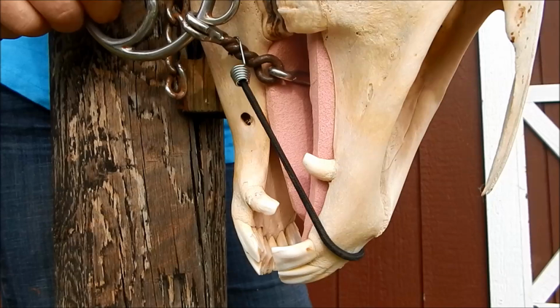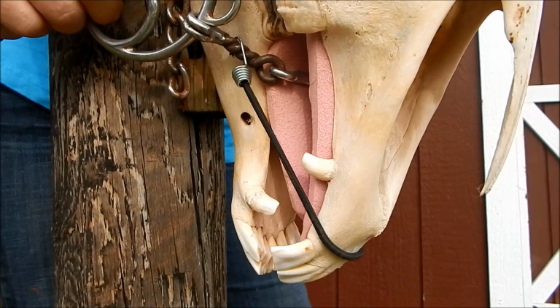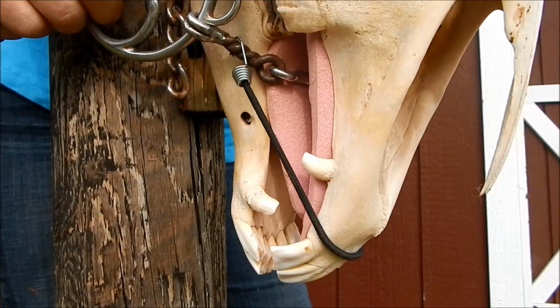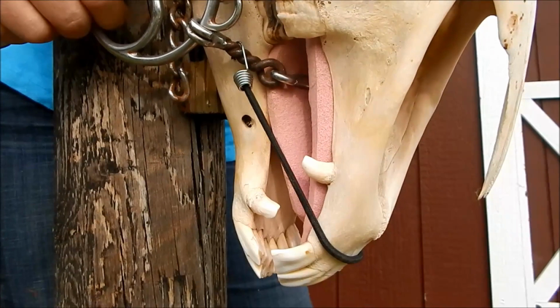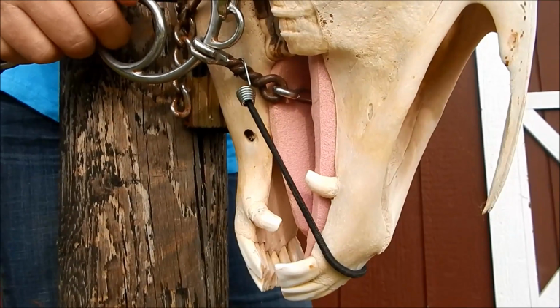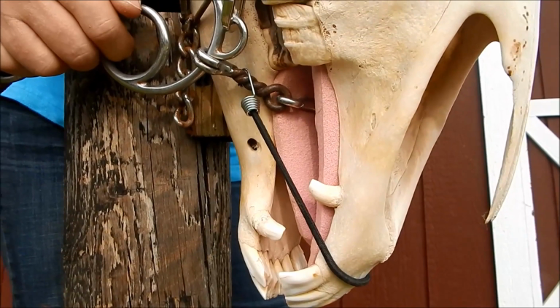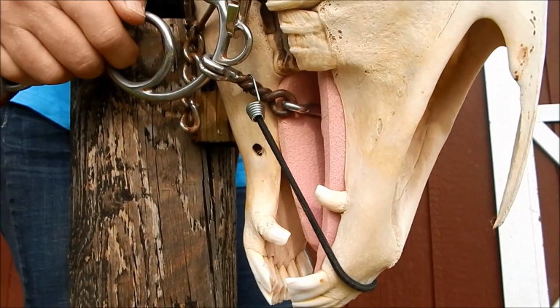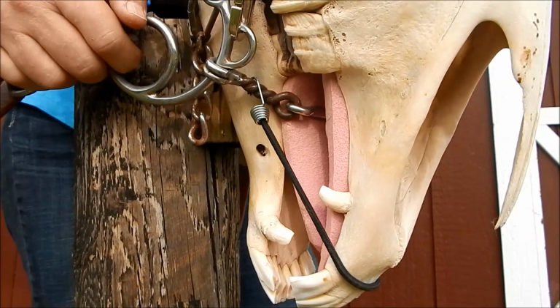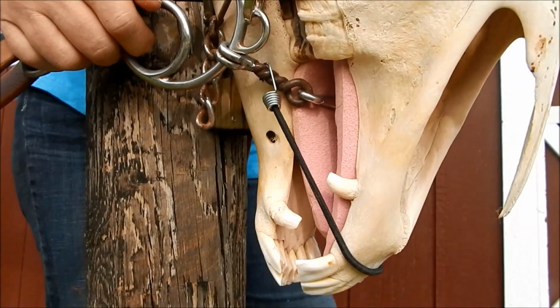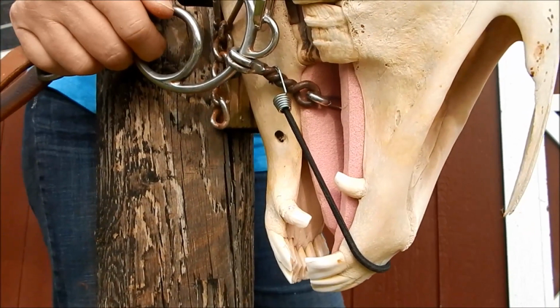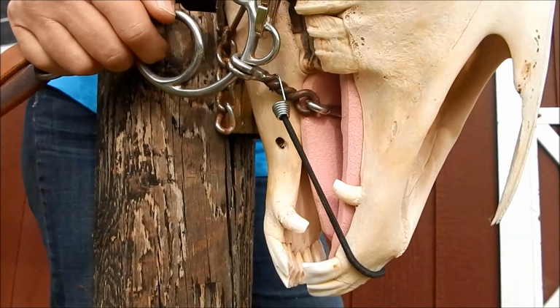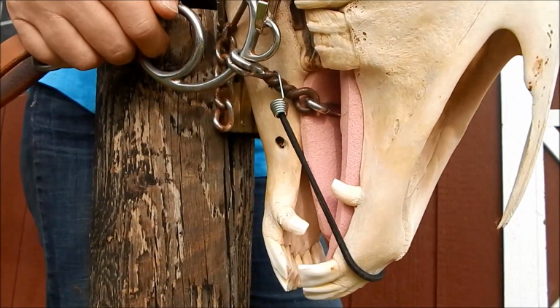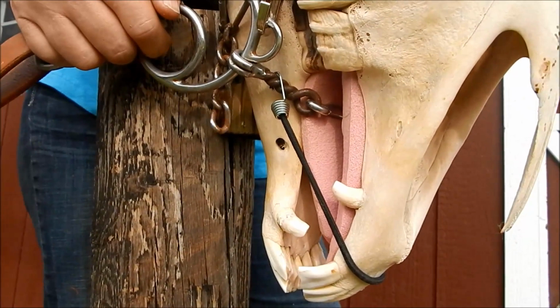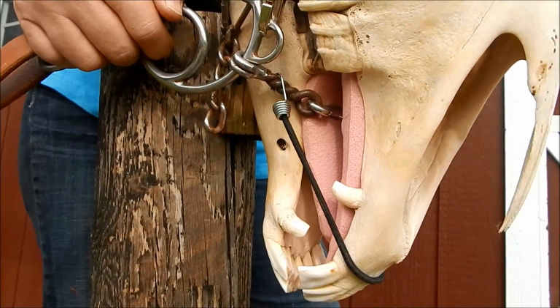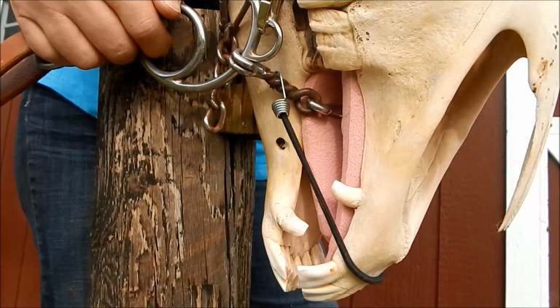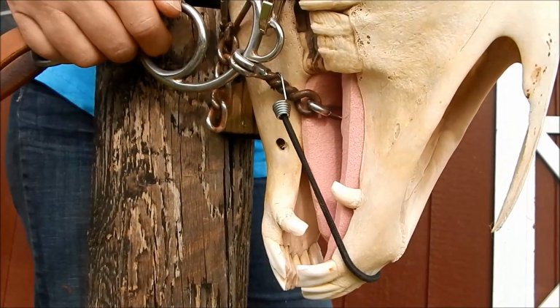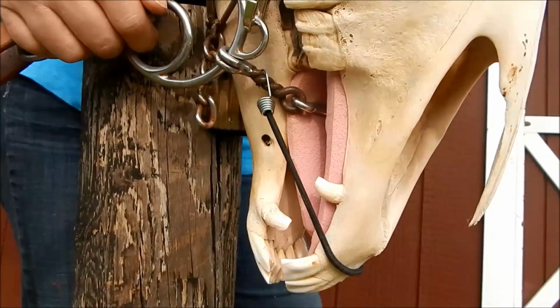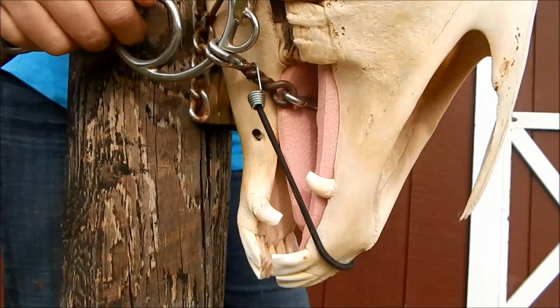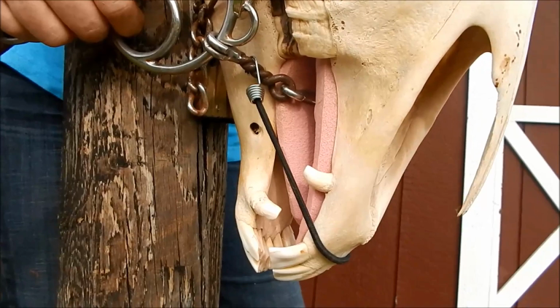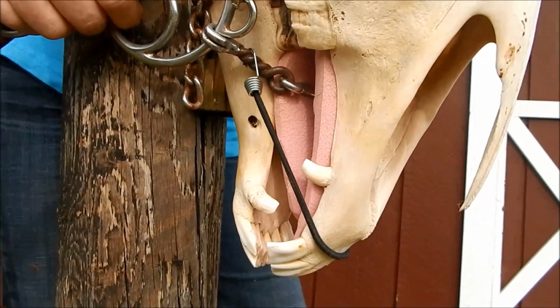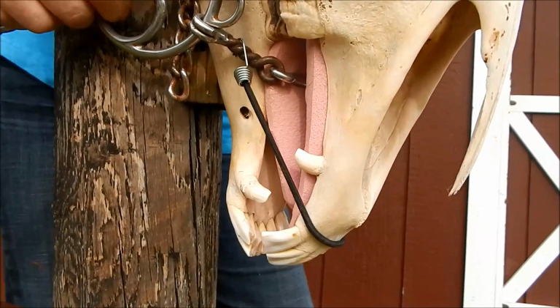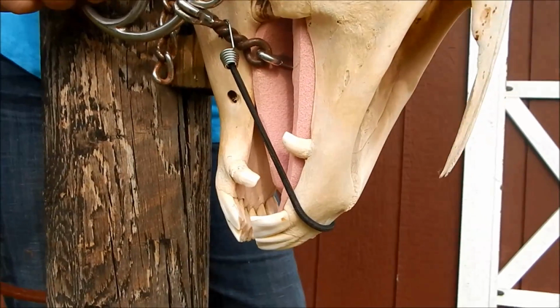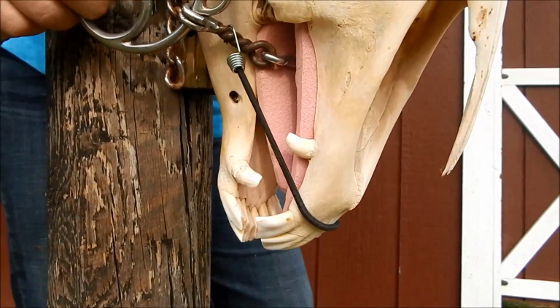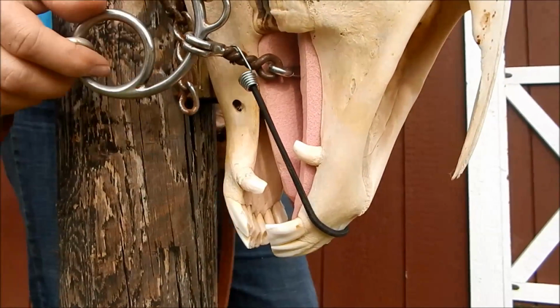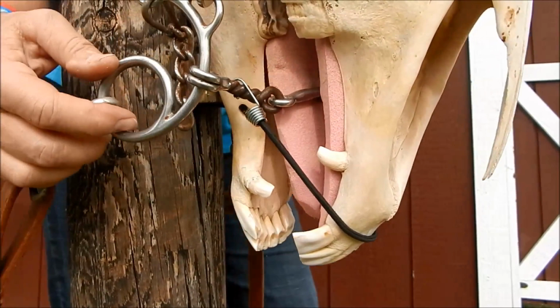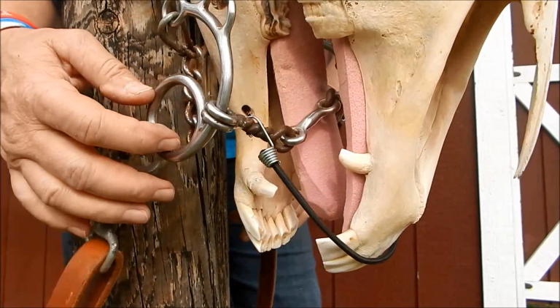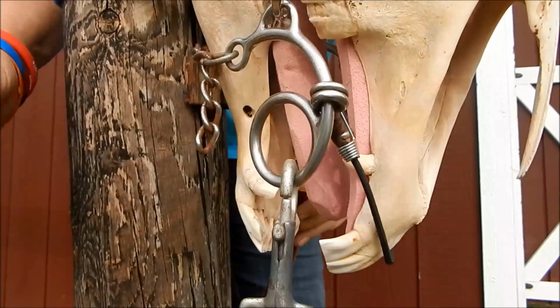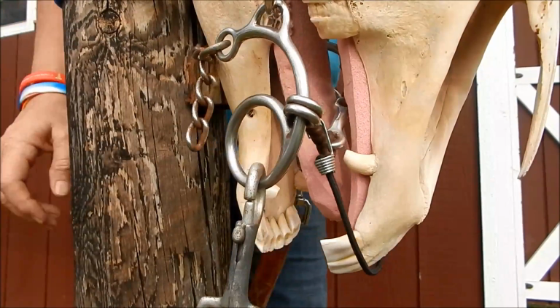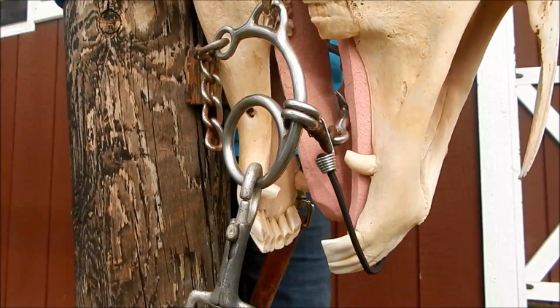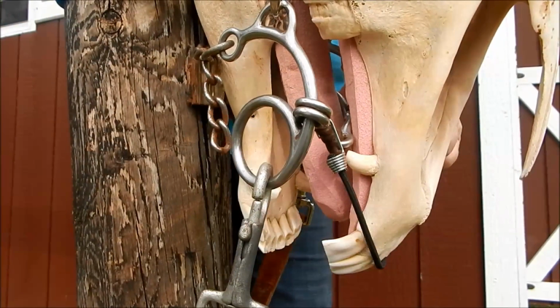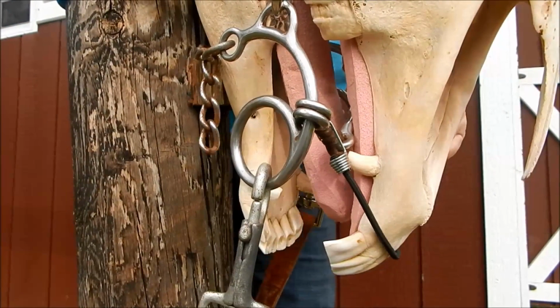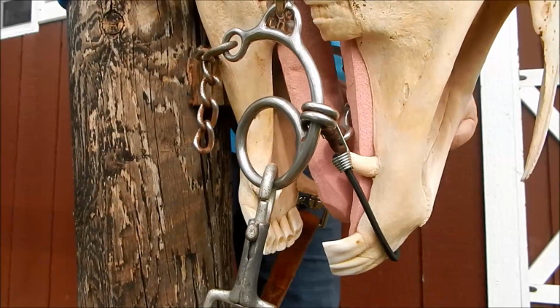I think it gets your horse behind himself. Any horse tucking this much is not running or turning effectively, so I think there are better options out there.